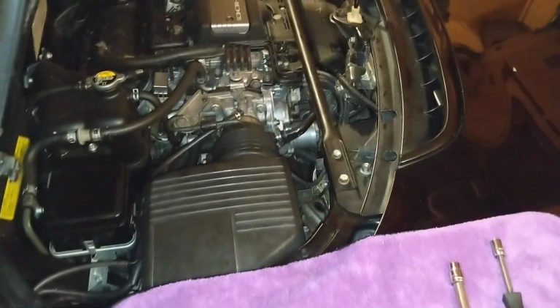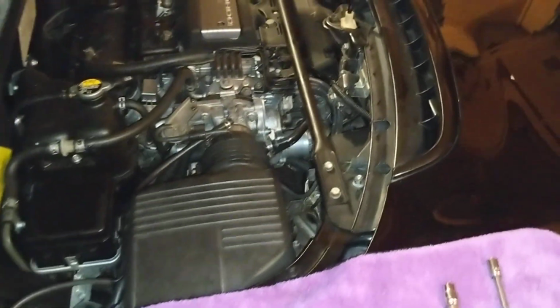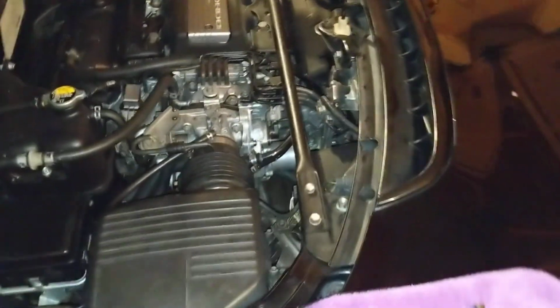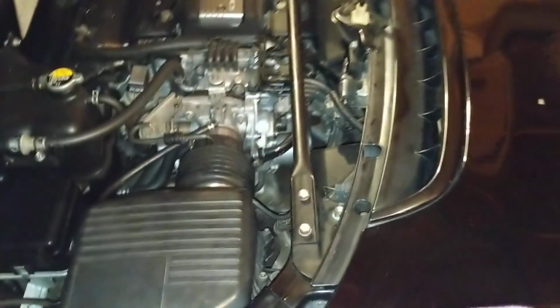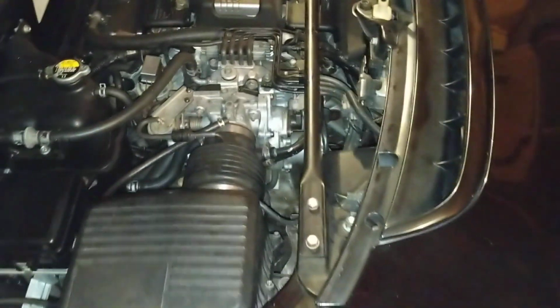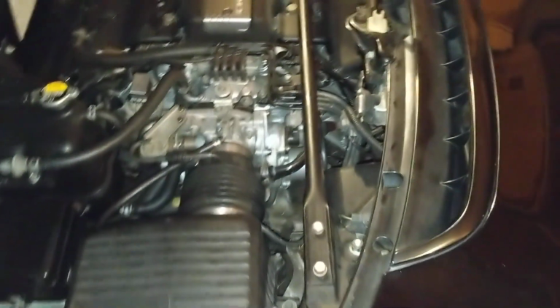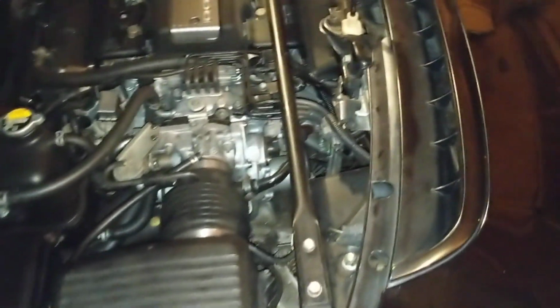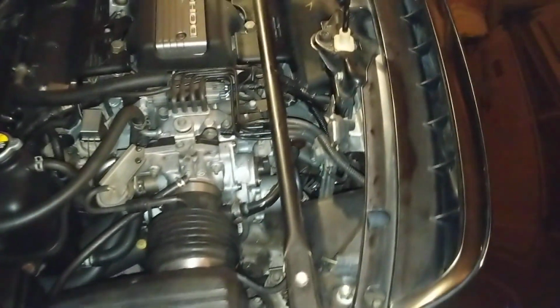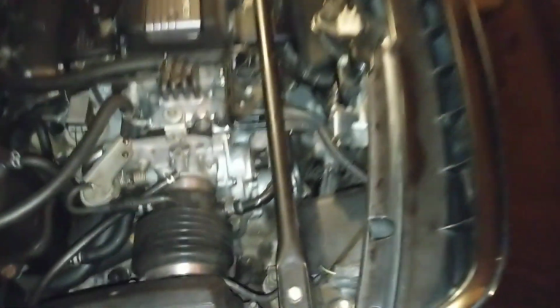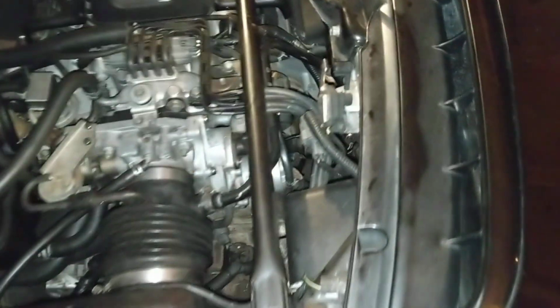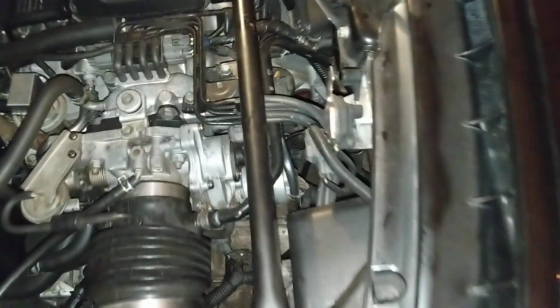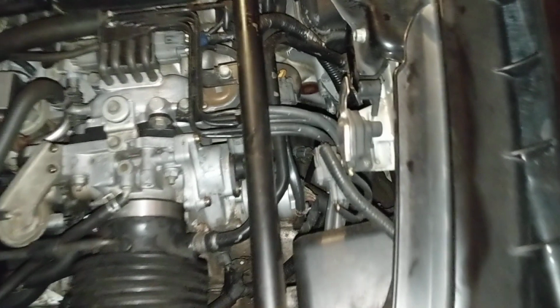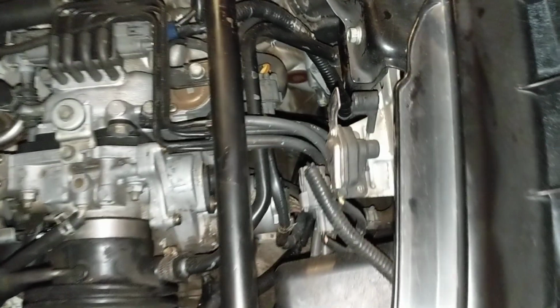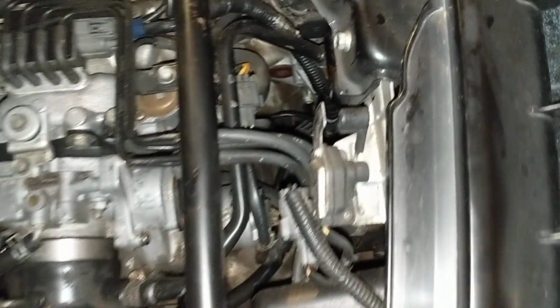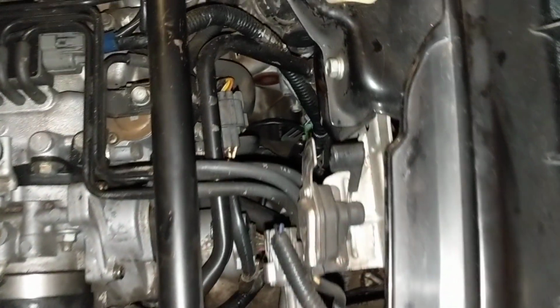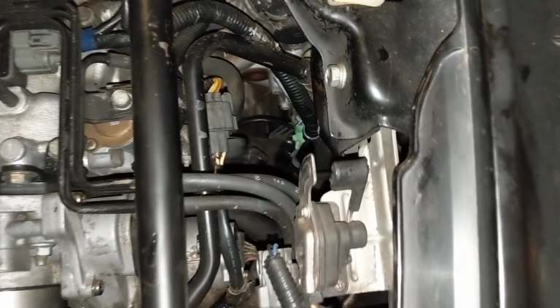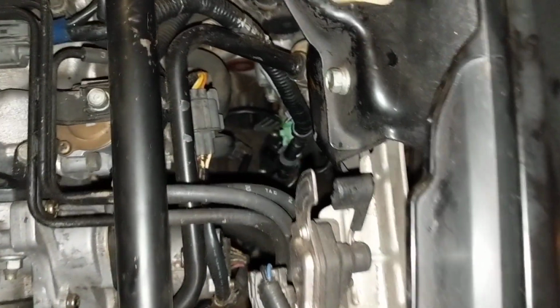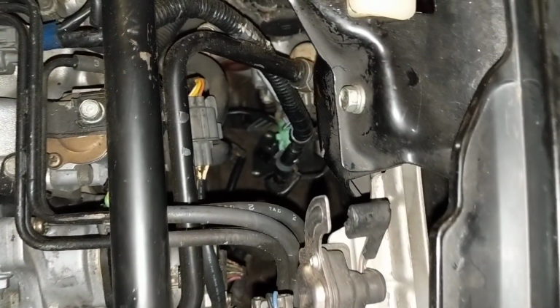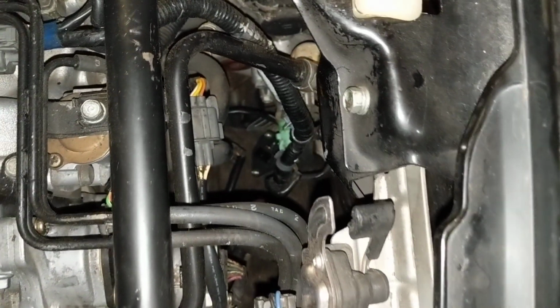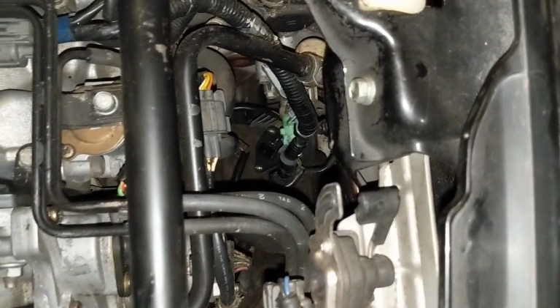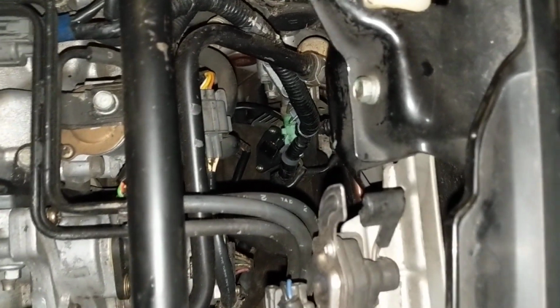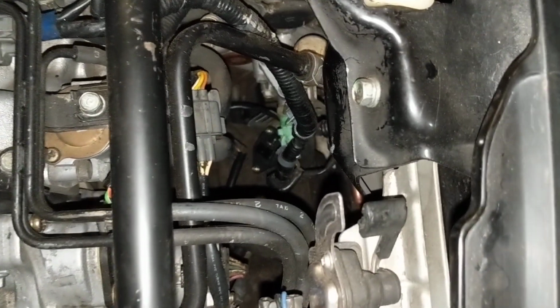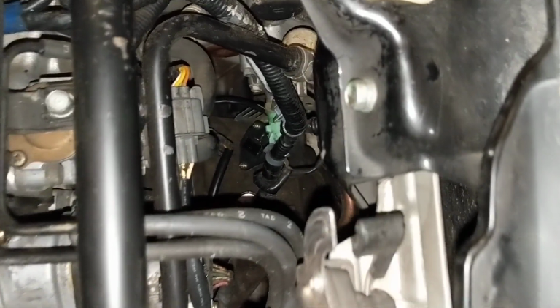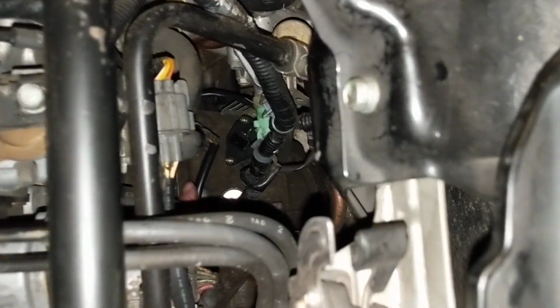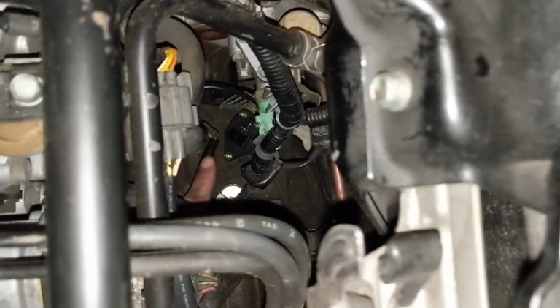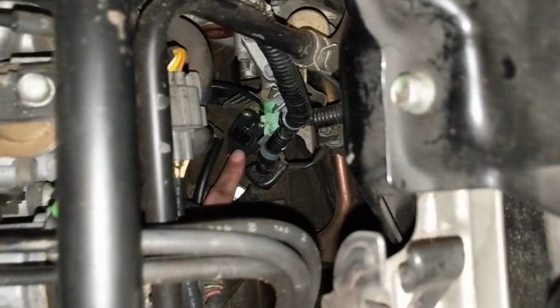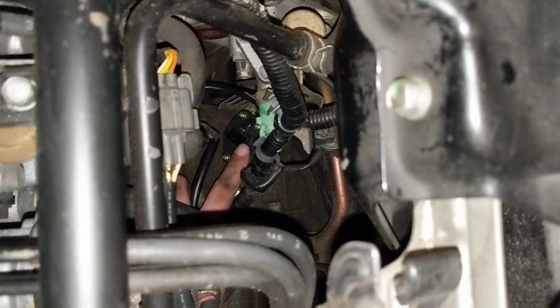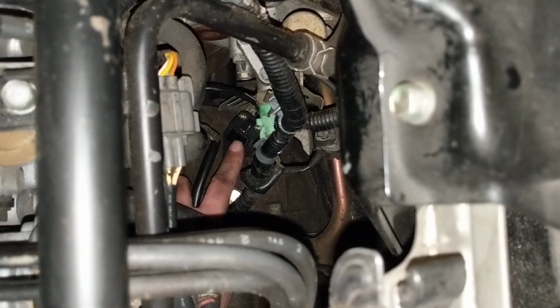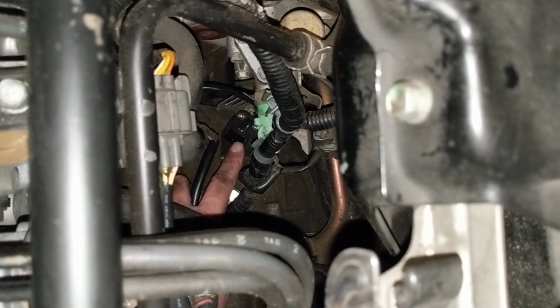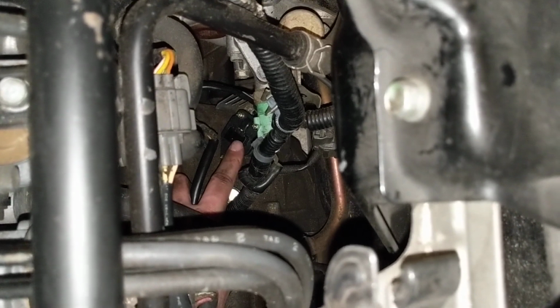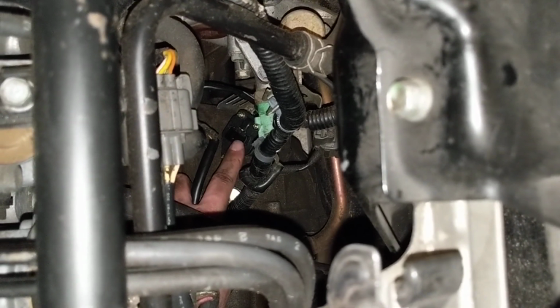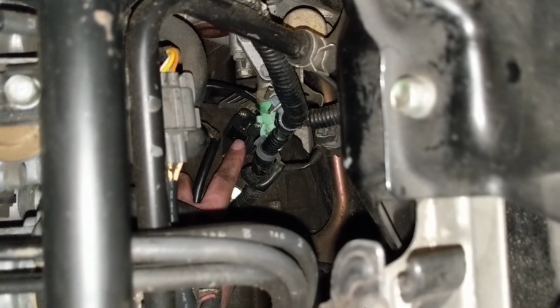If you need to replace the vehicle speed sensor on your NSX and you don't know where it is, it's right down there — the back of the transmission. That's it right there.